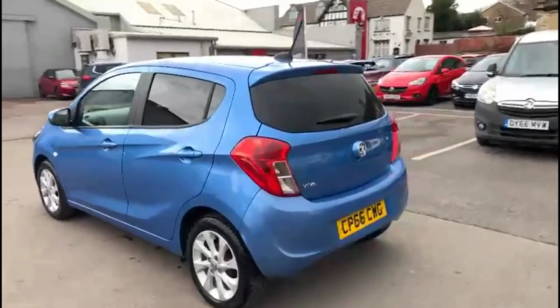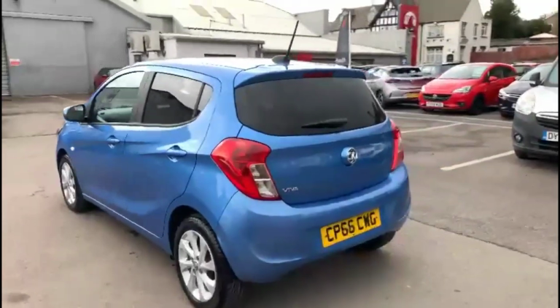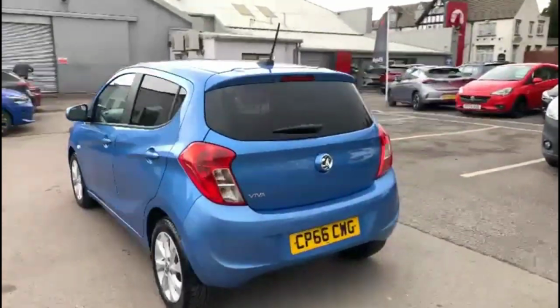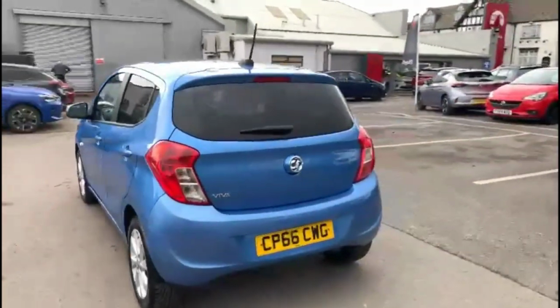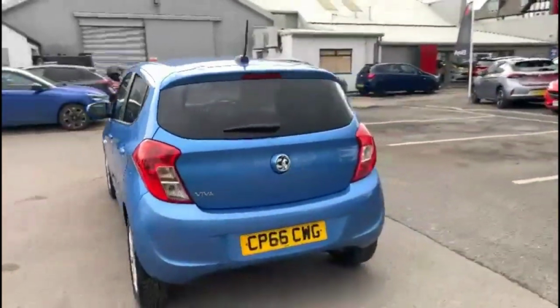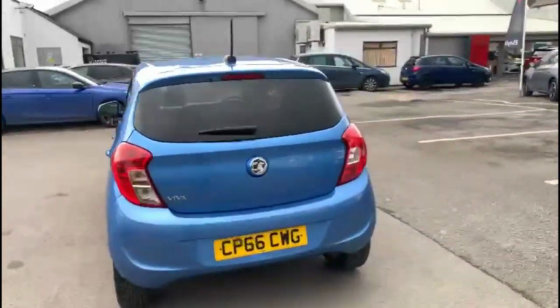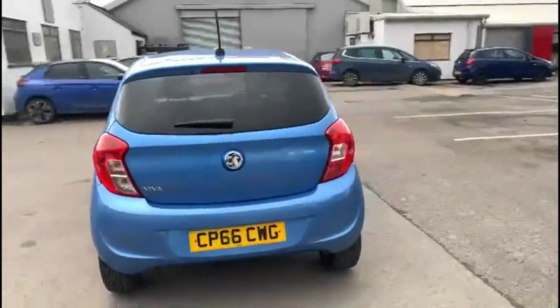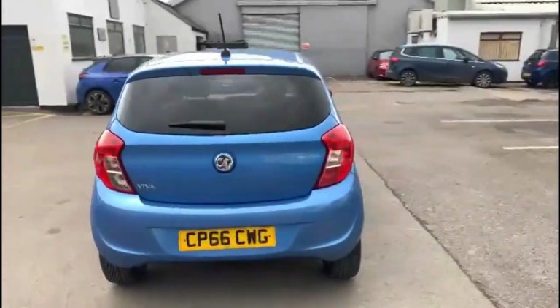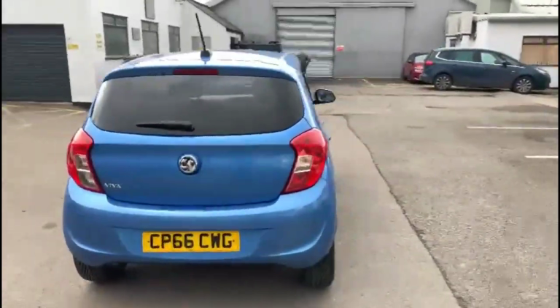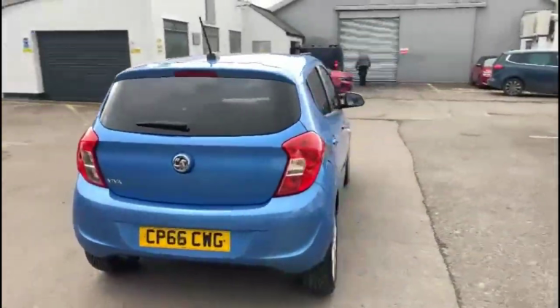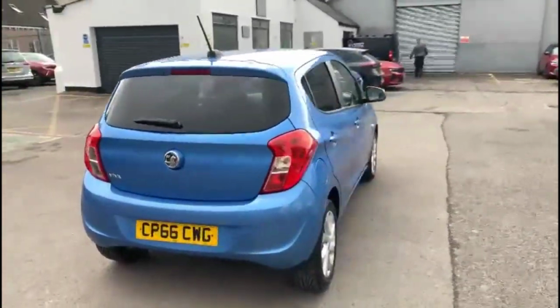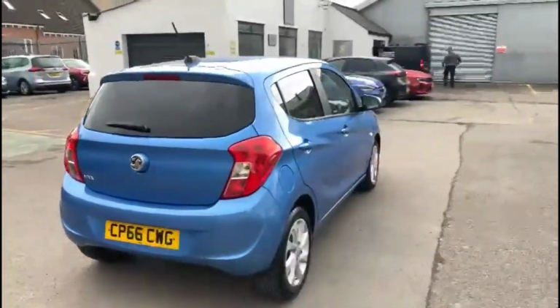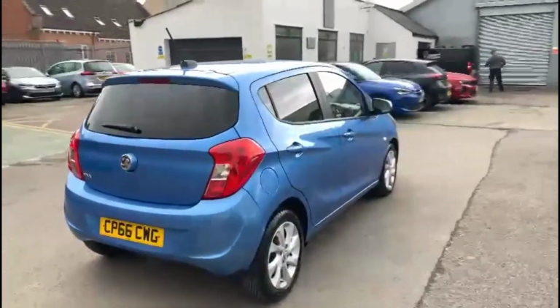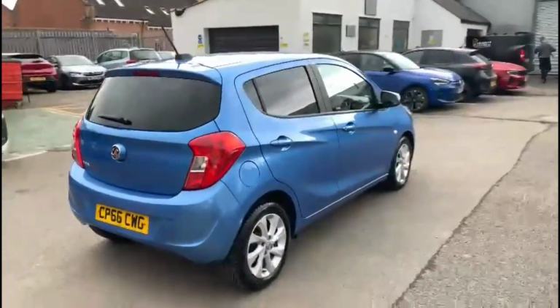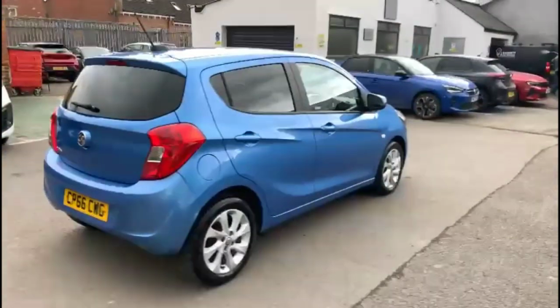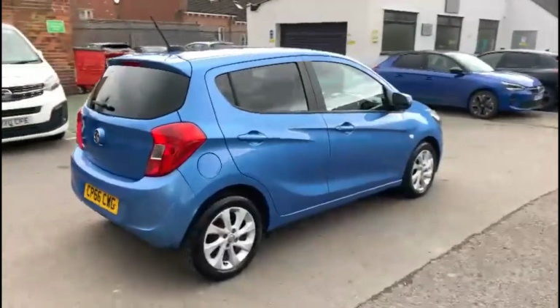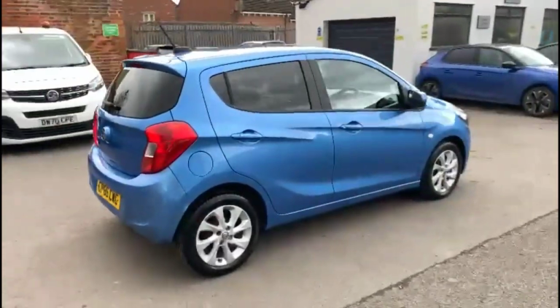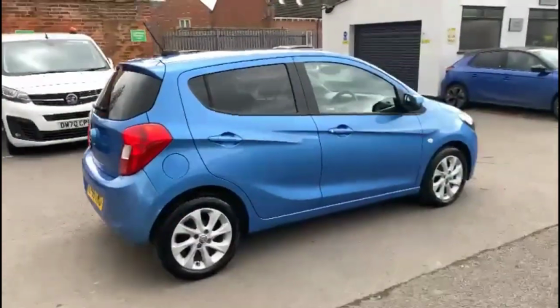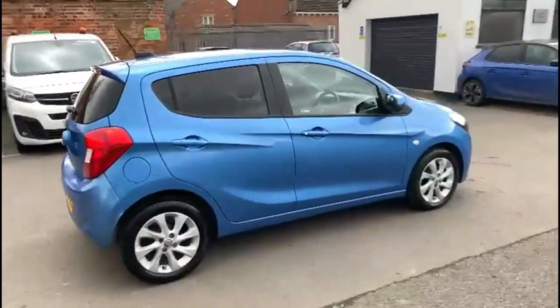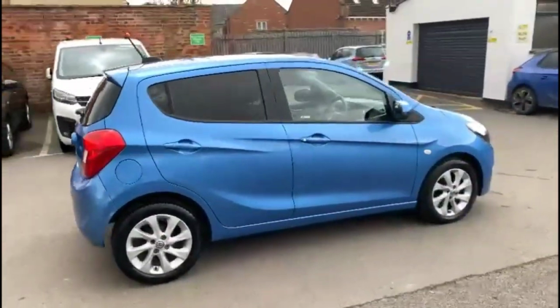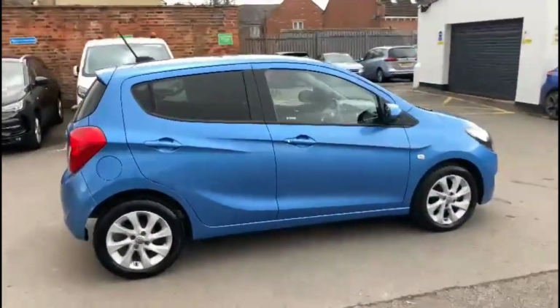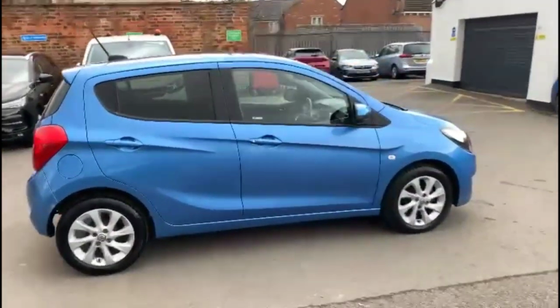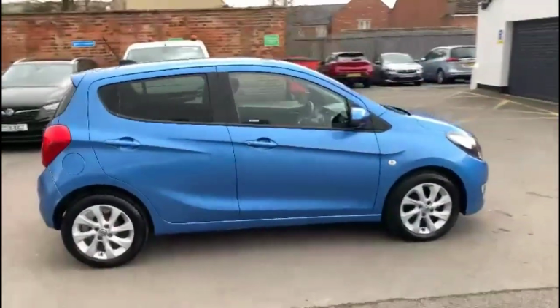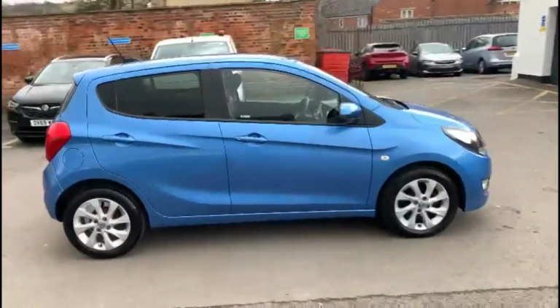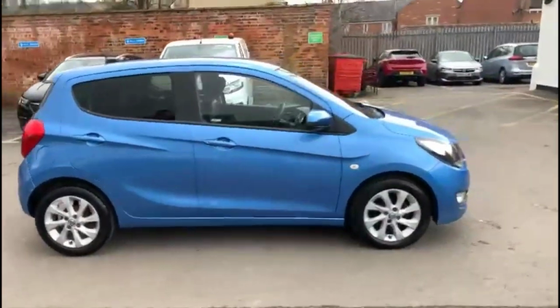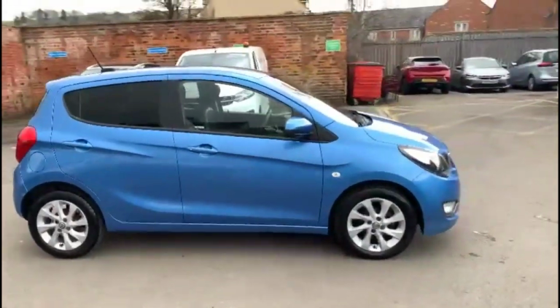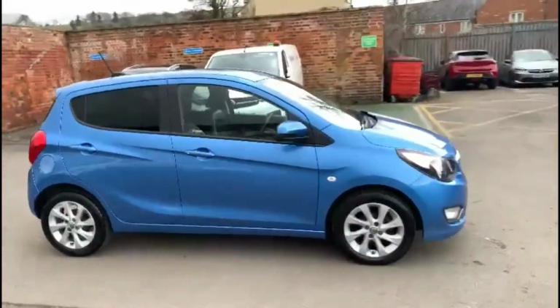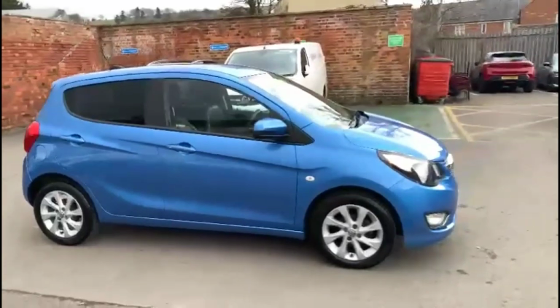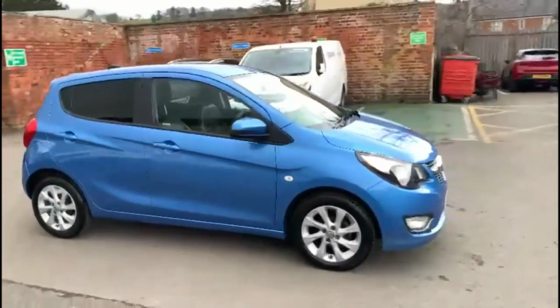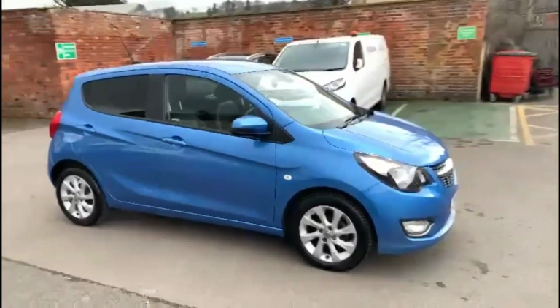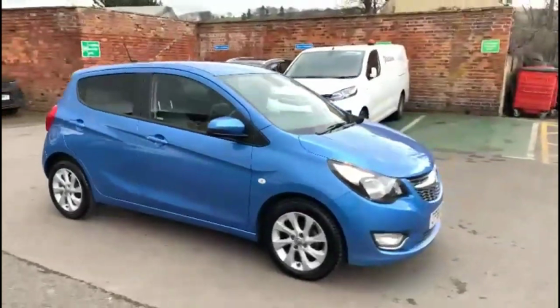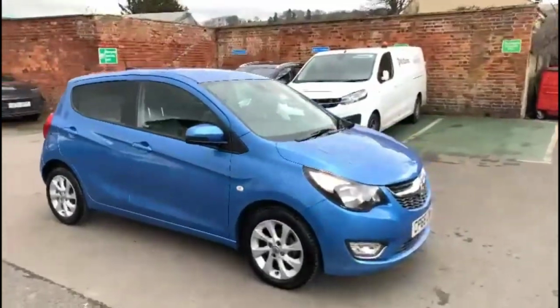It comes with many features including a high-level LED brake light and rear privacy glass, stylish 15-inch alloy wheels, colour-coded door handles and mirrors, daytime running lights and front fog lights.